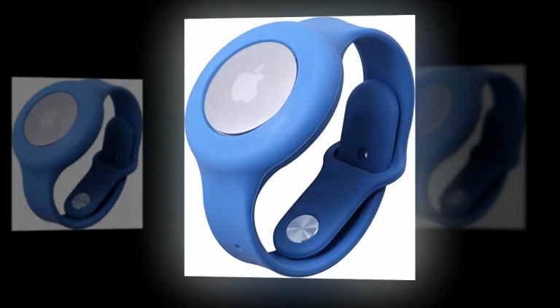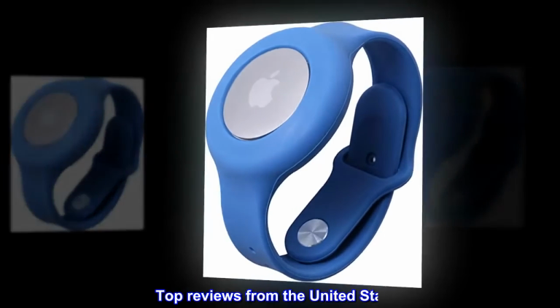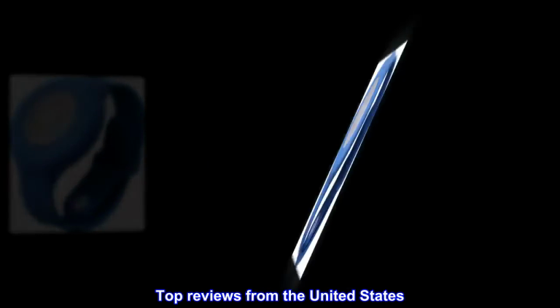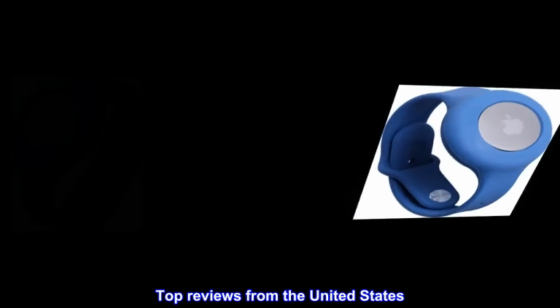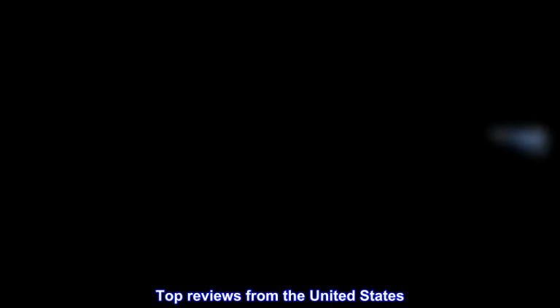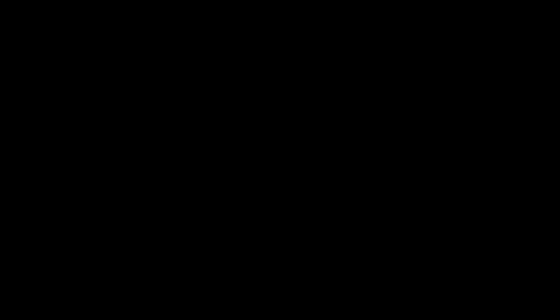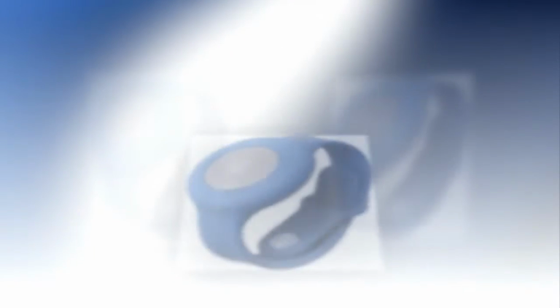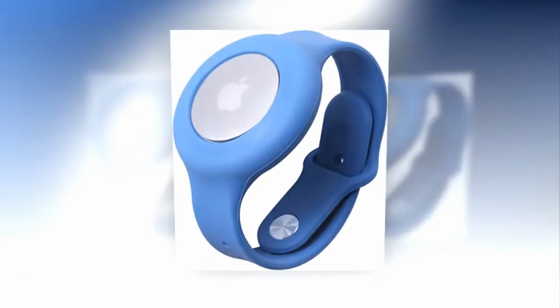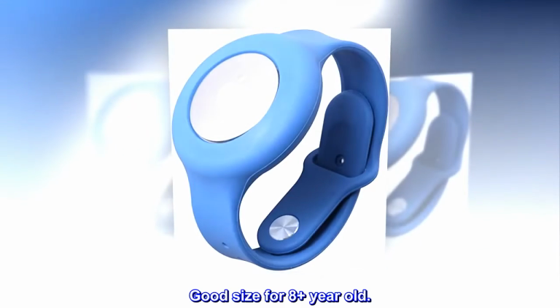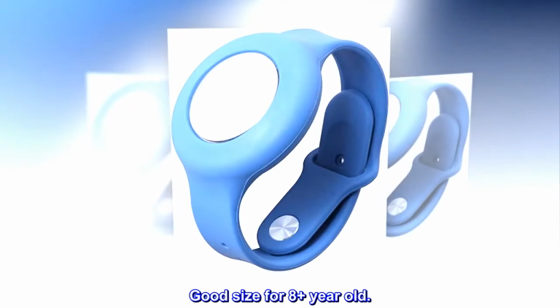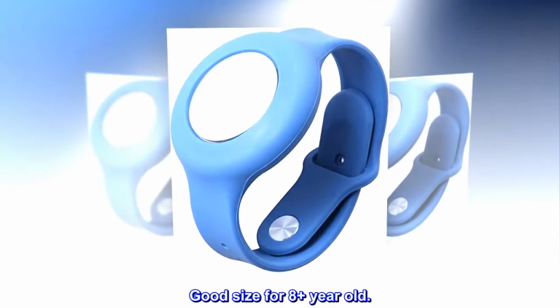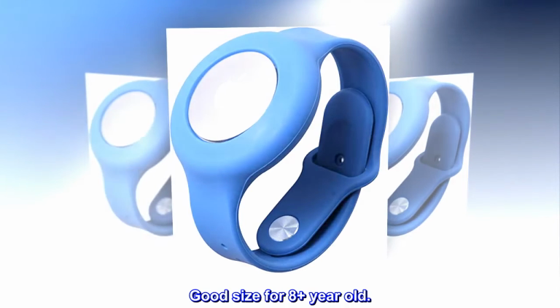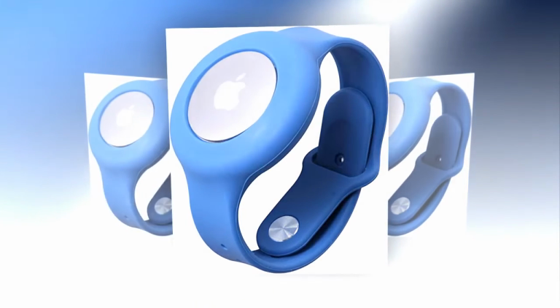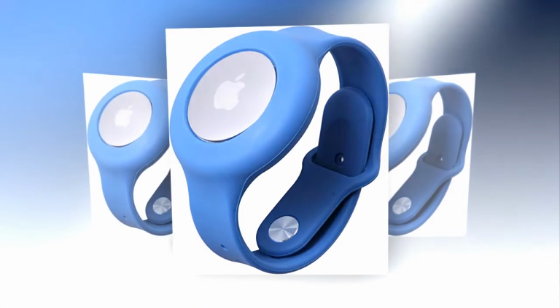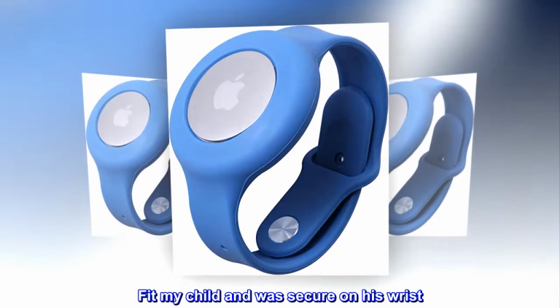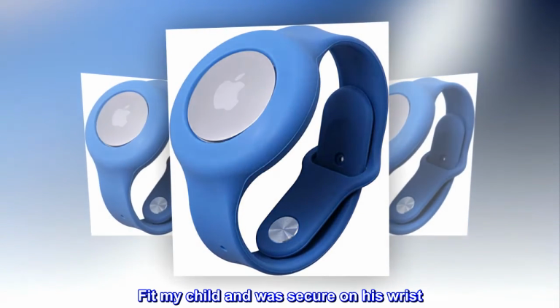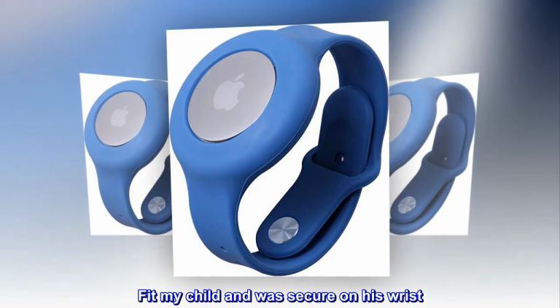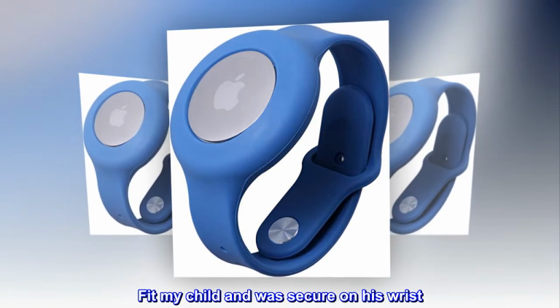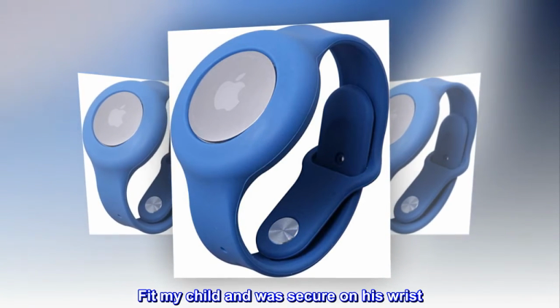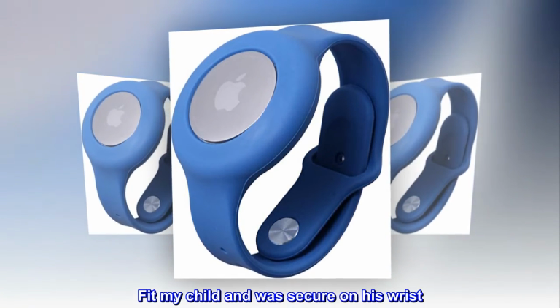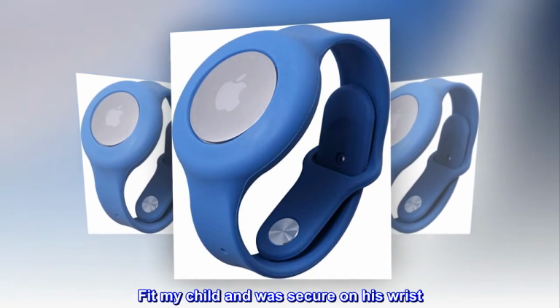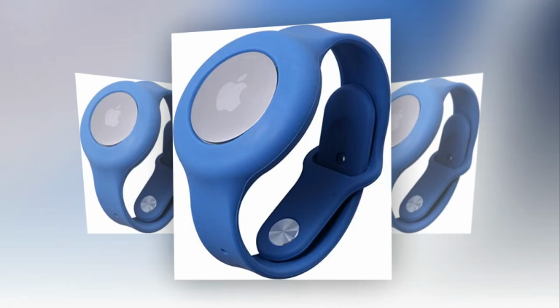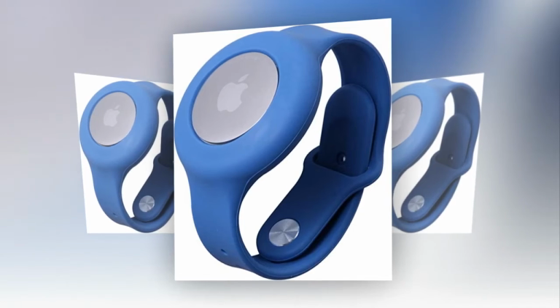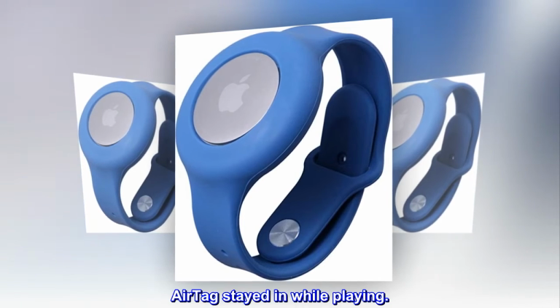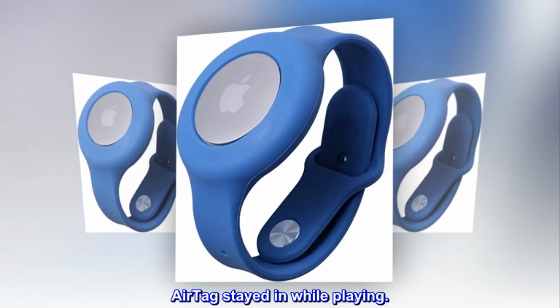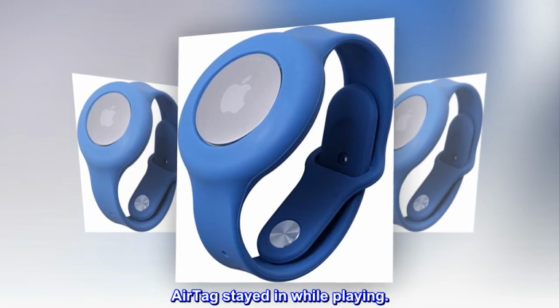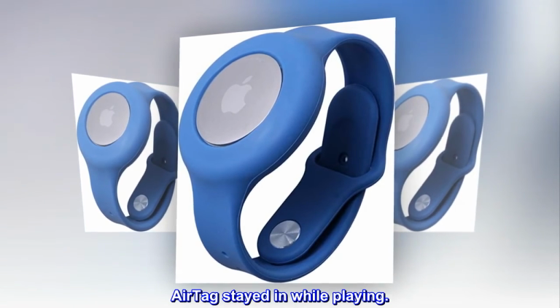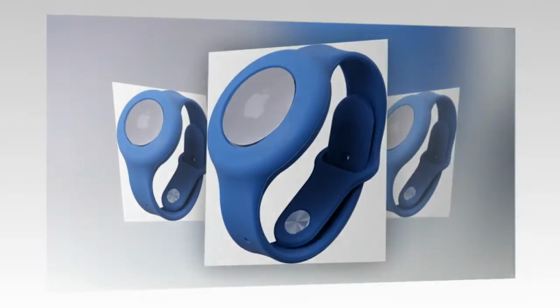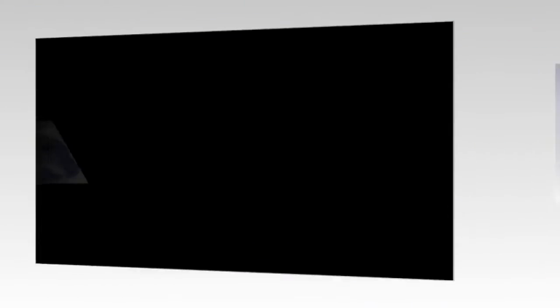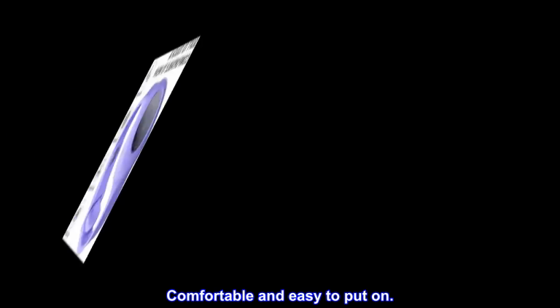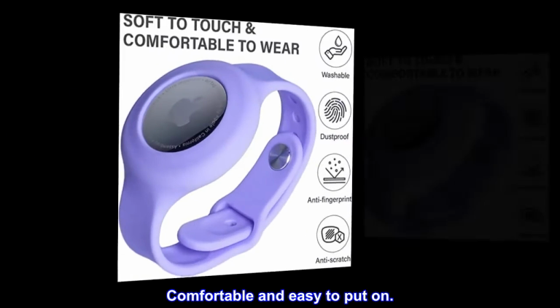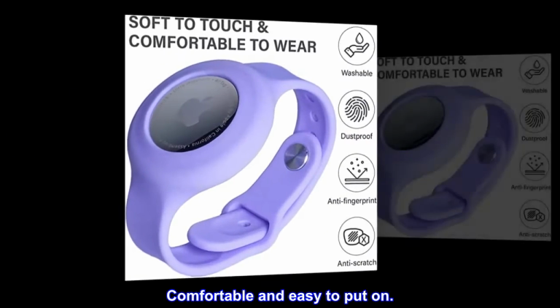Top reviews from the United States. Good size for 8 plus year old. Fit my child and was secure on his wrist. AirTag stayed in while playing. Comfortable and easy to put on.